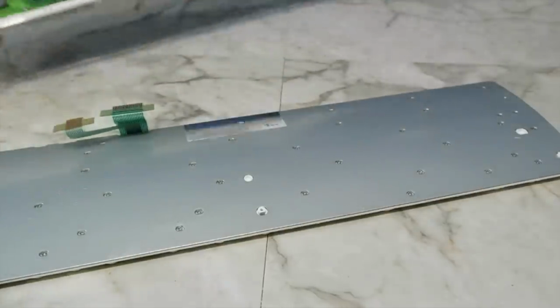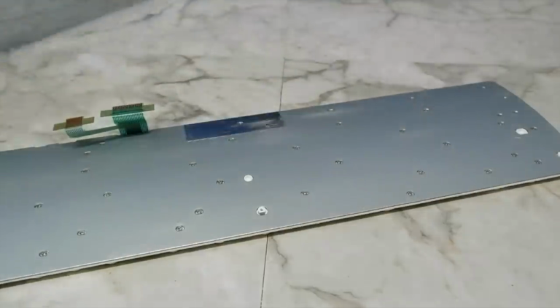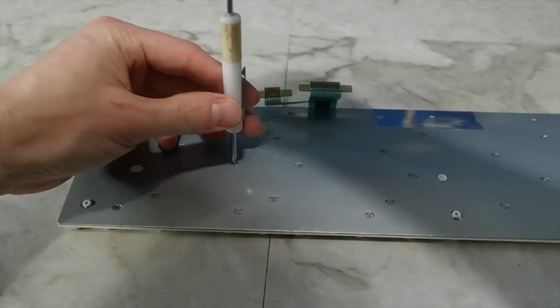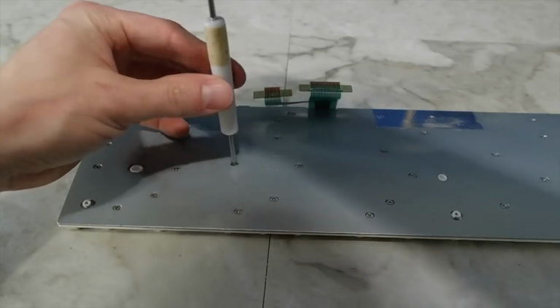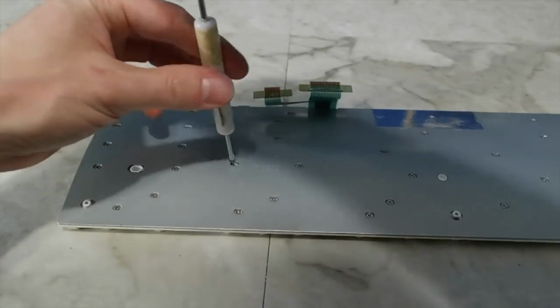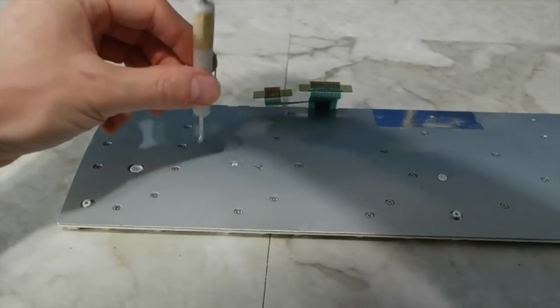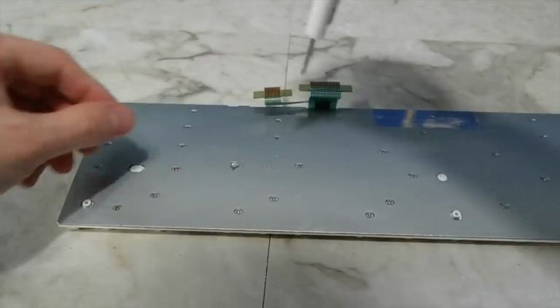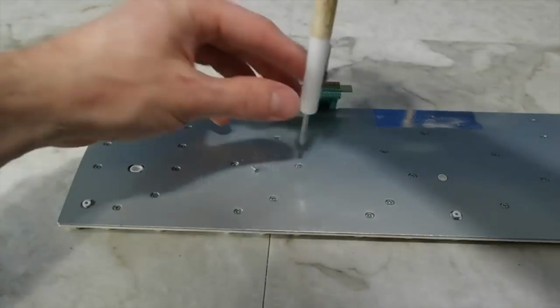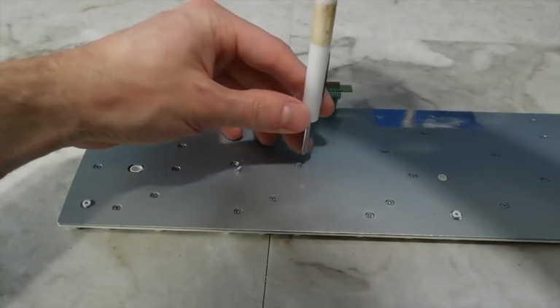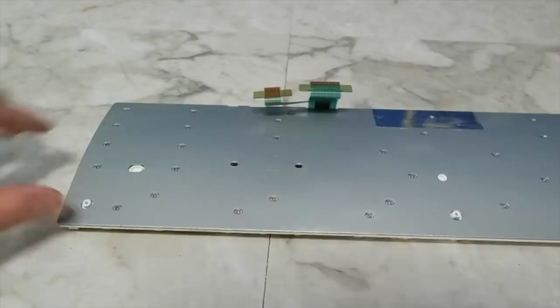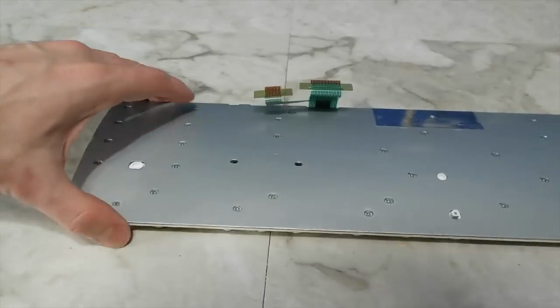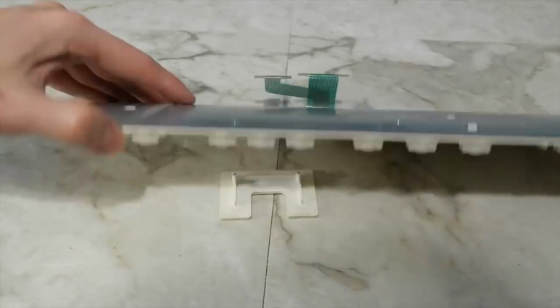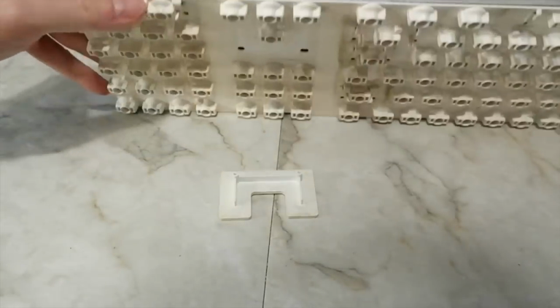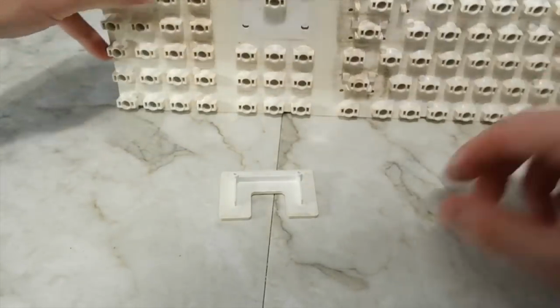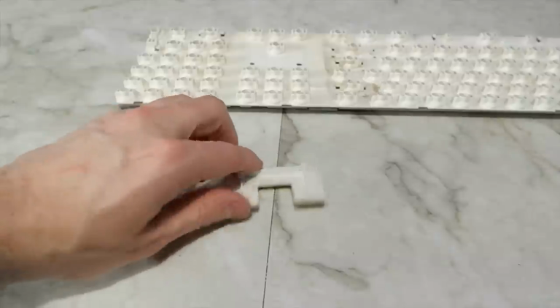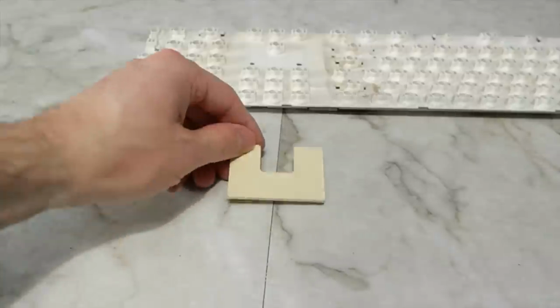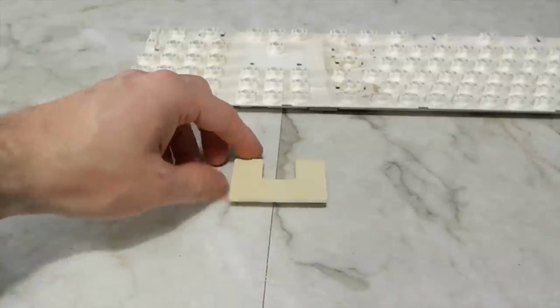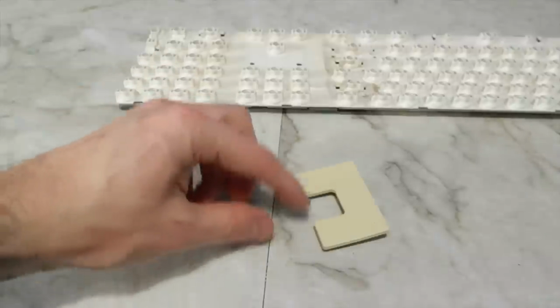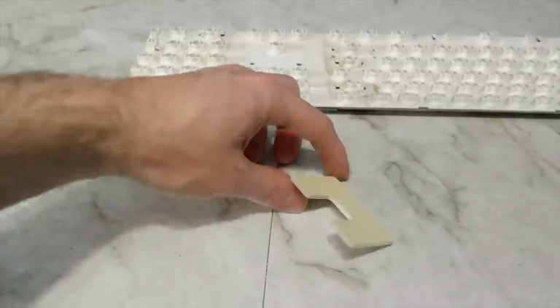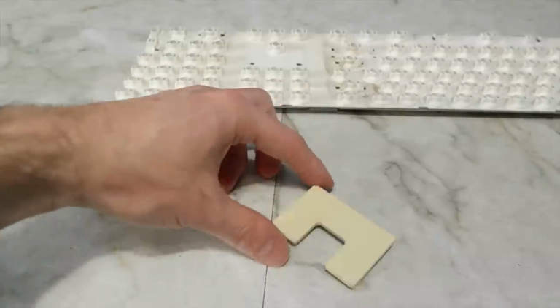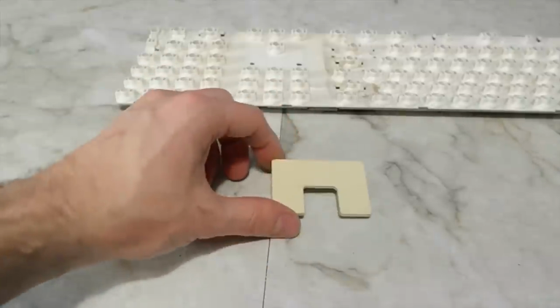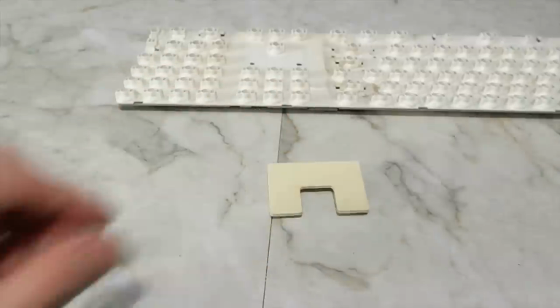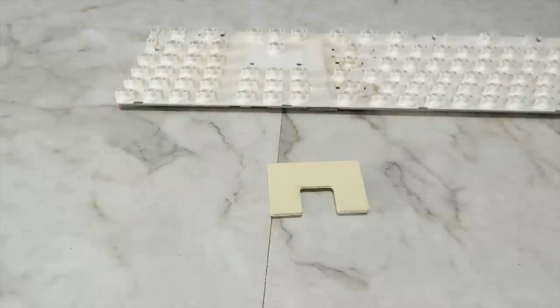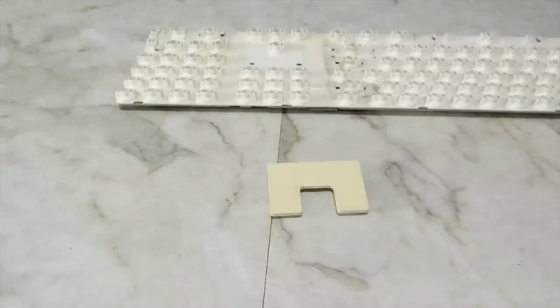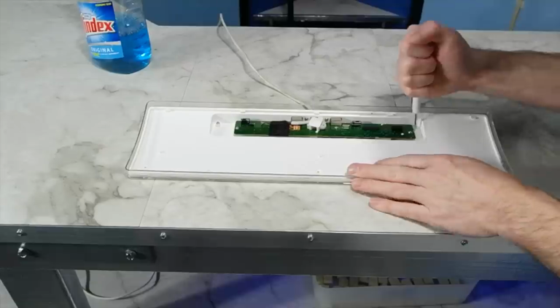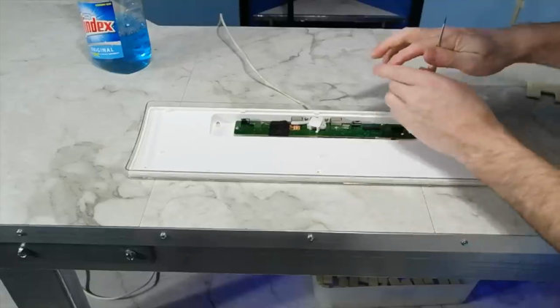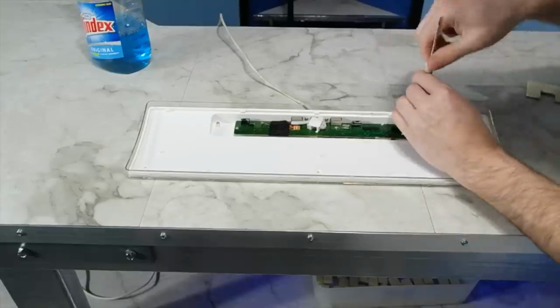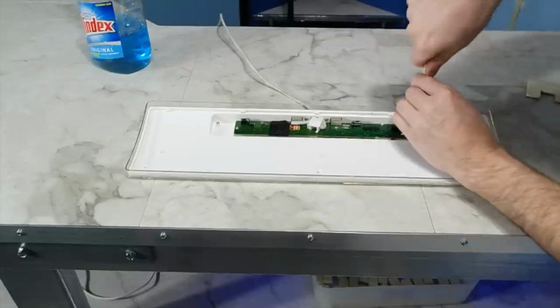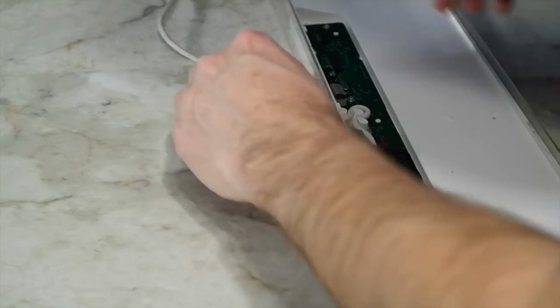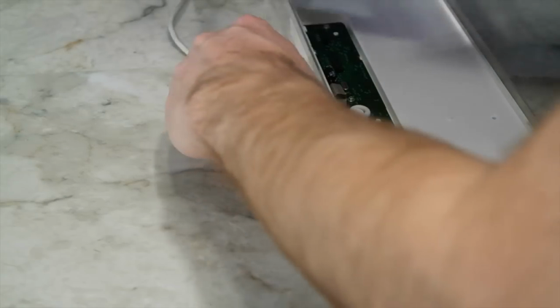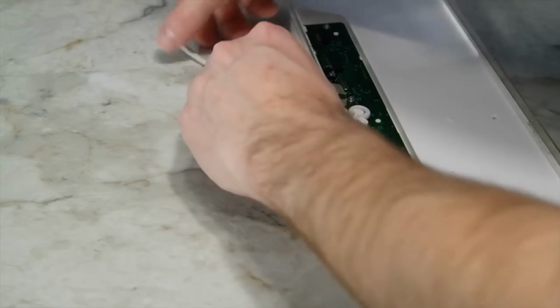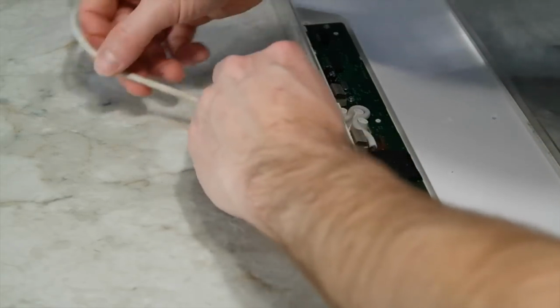Next, I unscrewed these two Phillips screws so that I could remove this little decorative bezel. It's yellowed and it needs to be restored like the keys — I'll get back to that later. There were a few more screws and then I could remove the rest of the keyboard for cleaning.